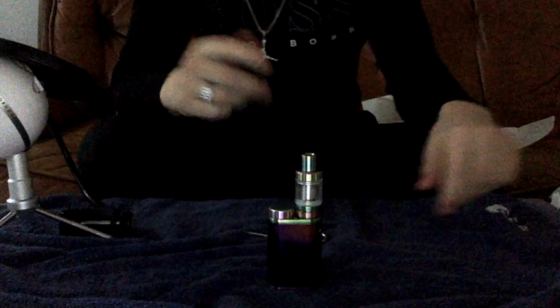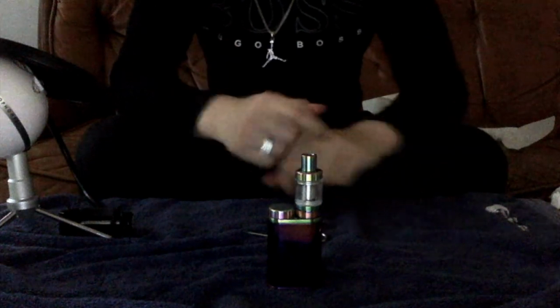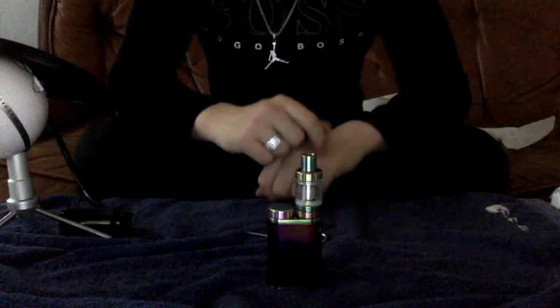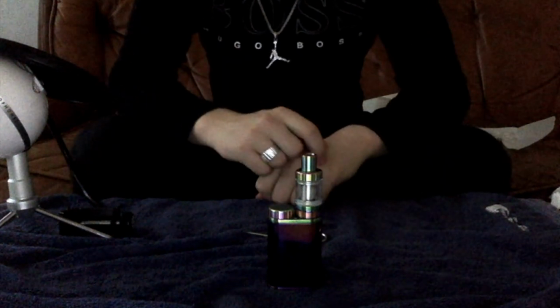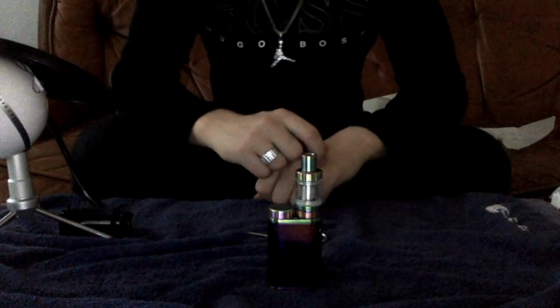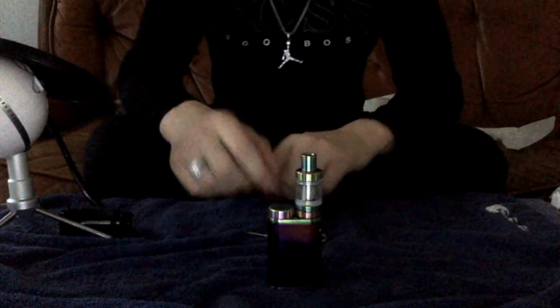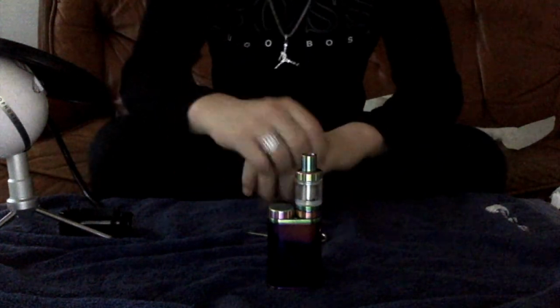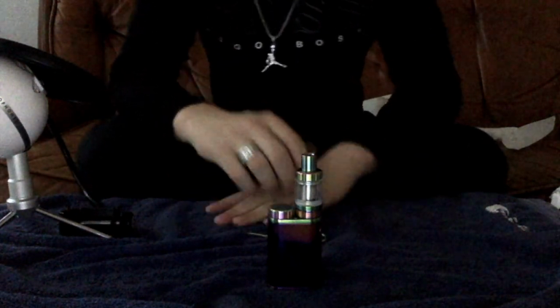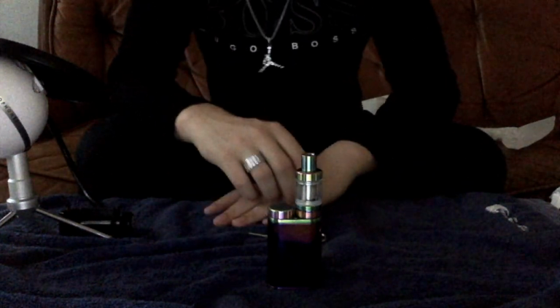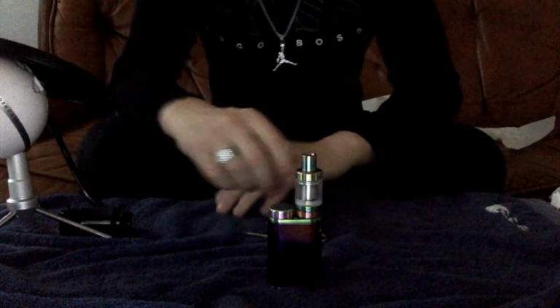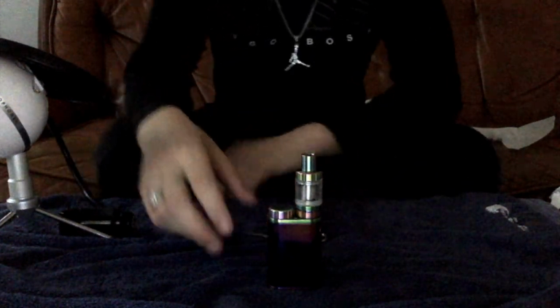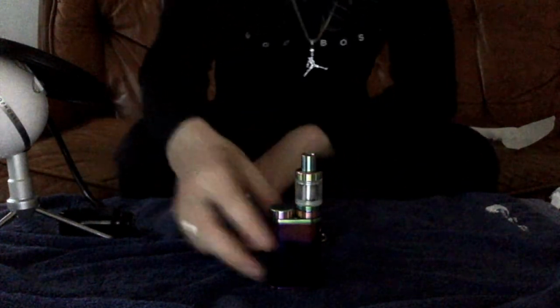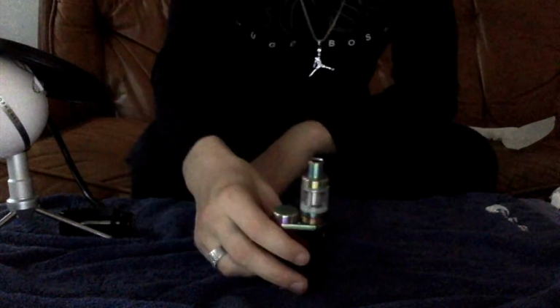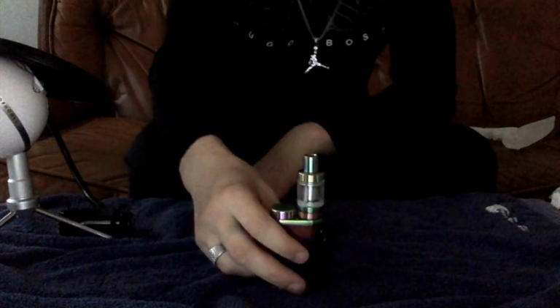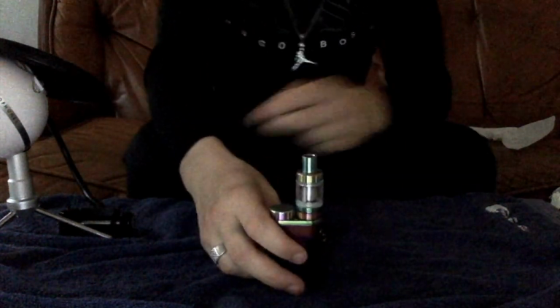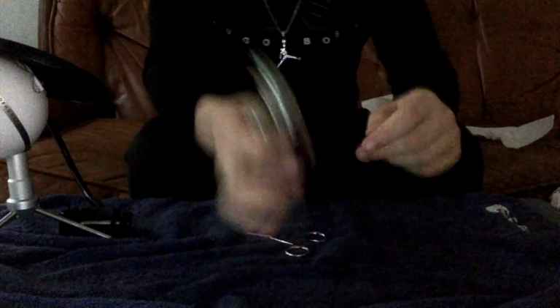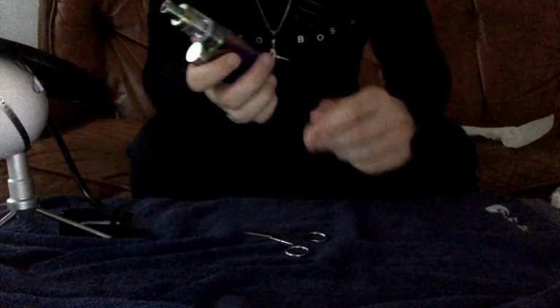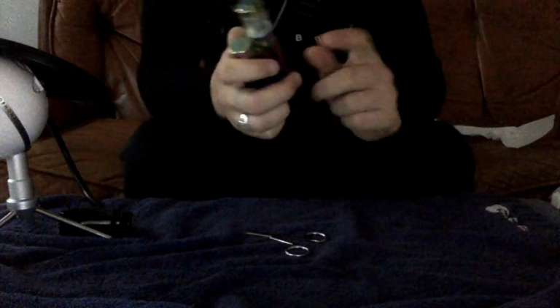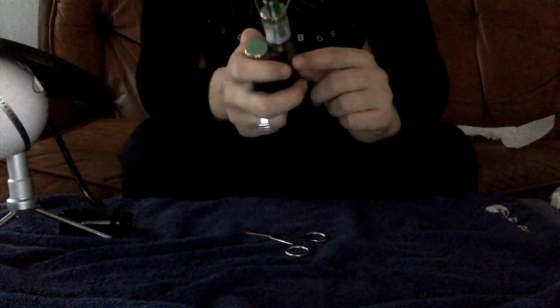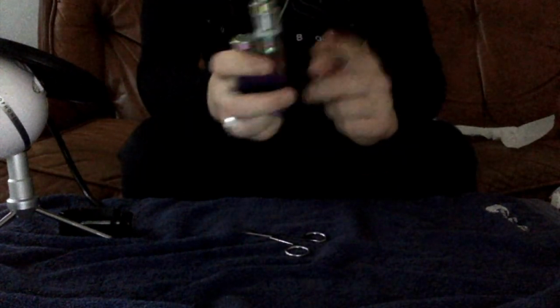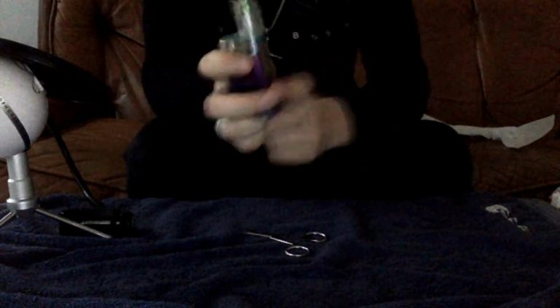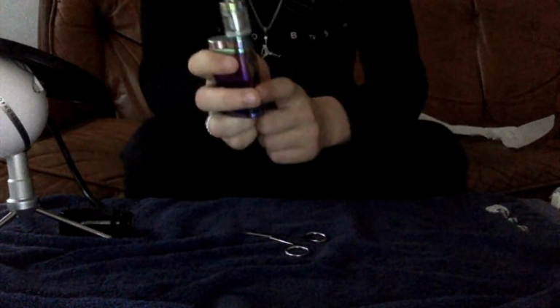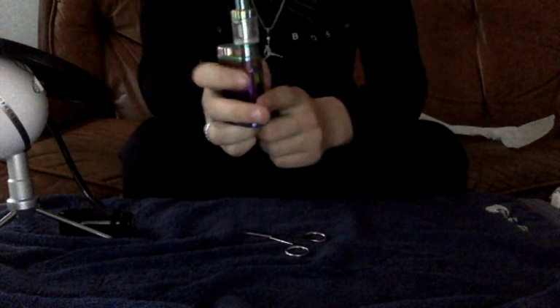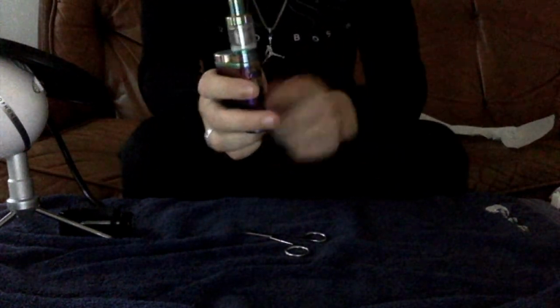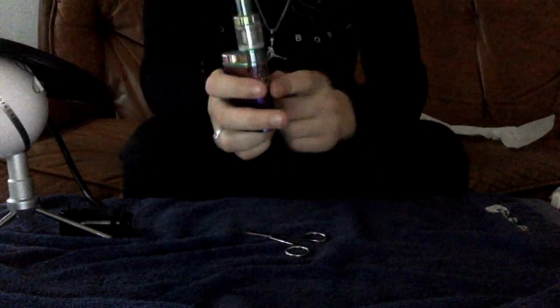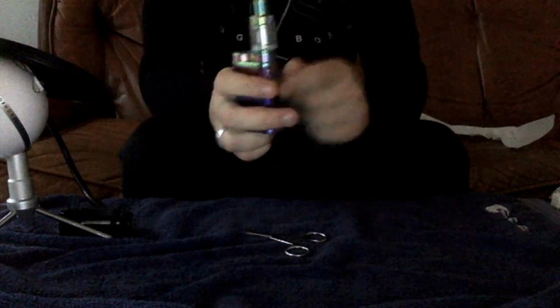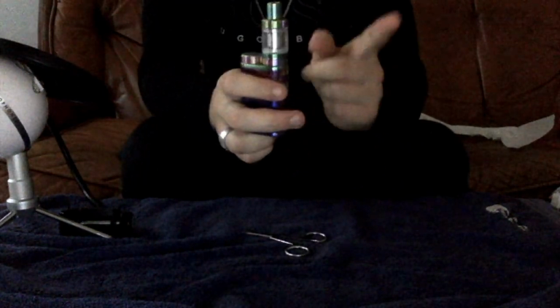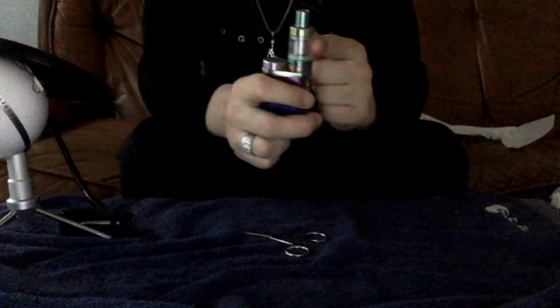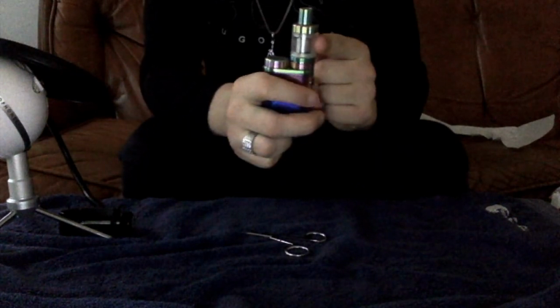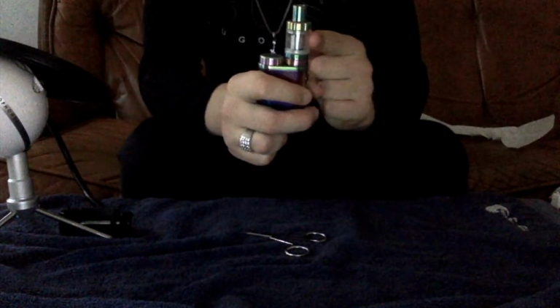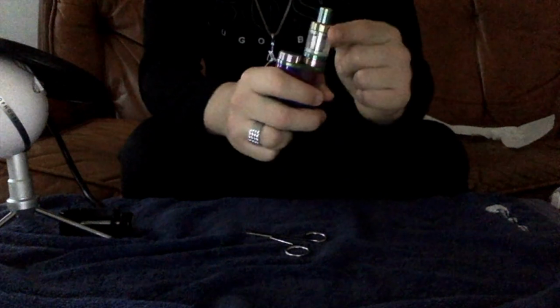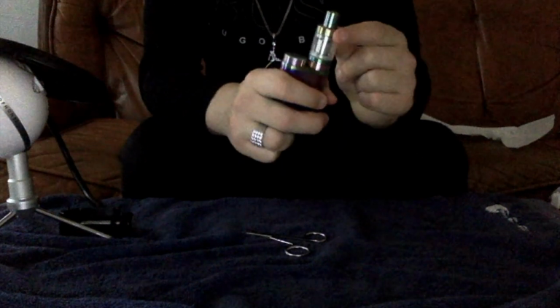What is up guys, this is the Vapor Bandit checking in with you once again for another video. Today I'm bringing you something special — this is the iStick Pico, and on the iStick Pico there's a Mello atomizer.